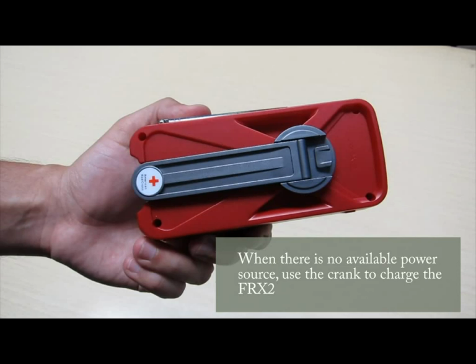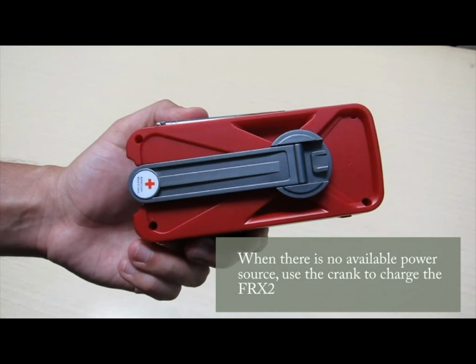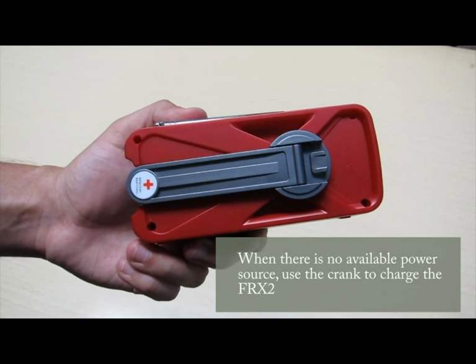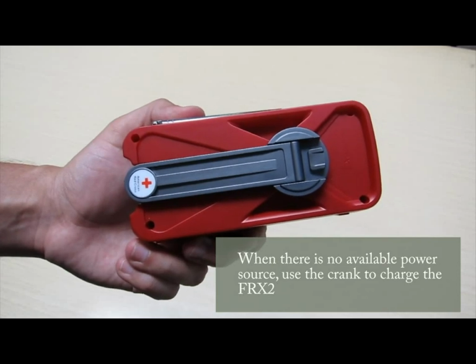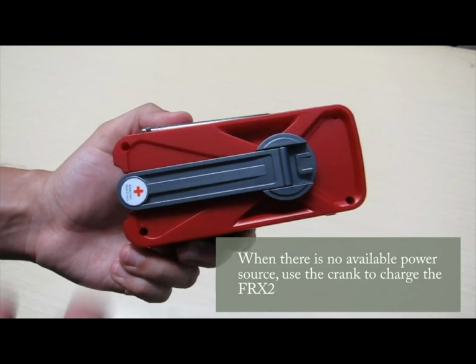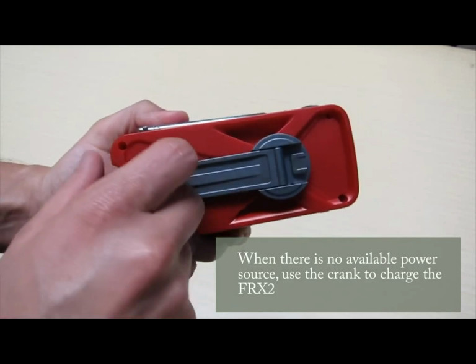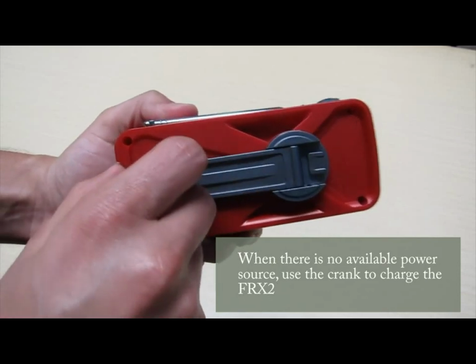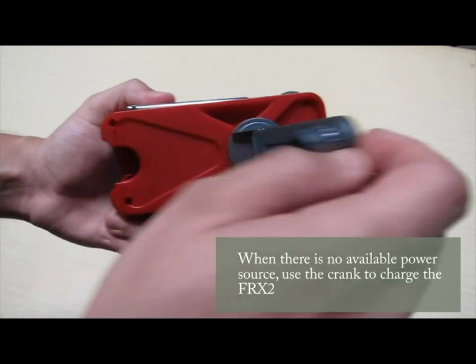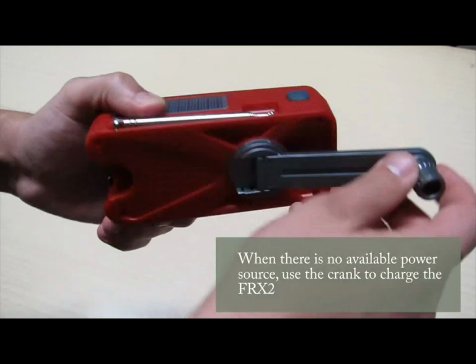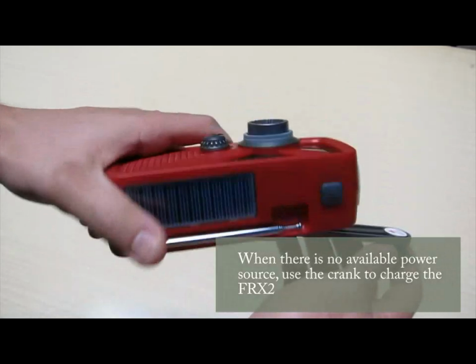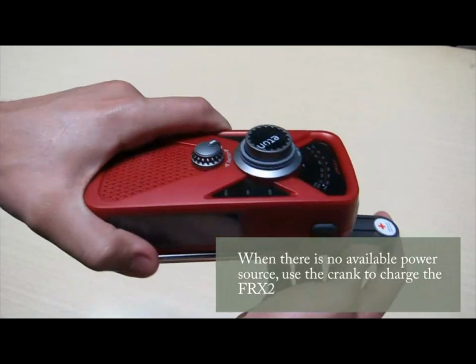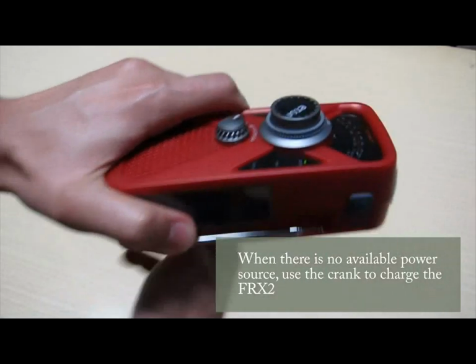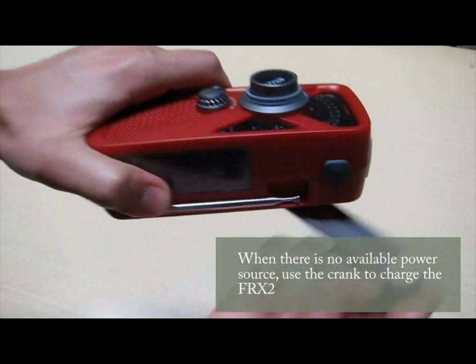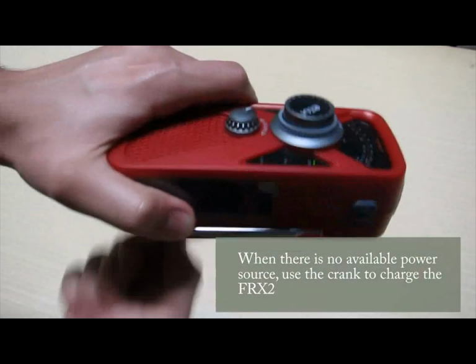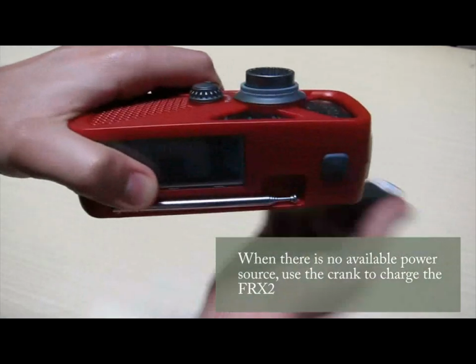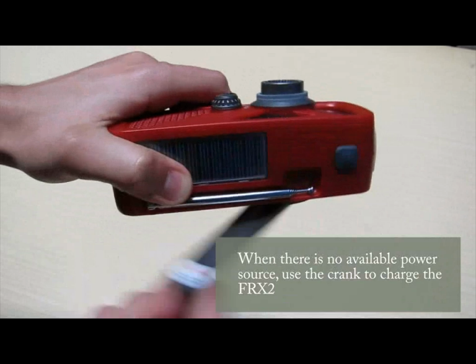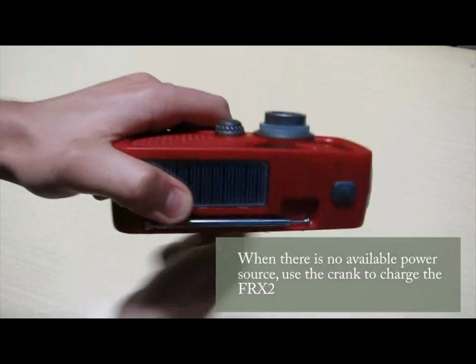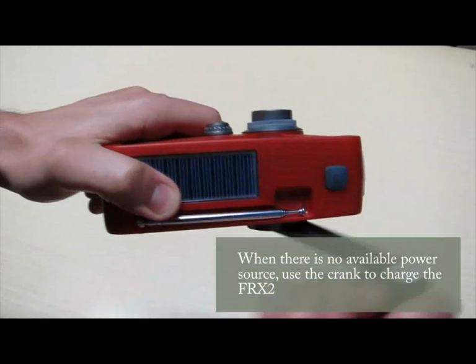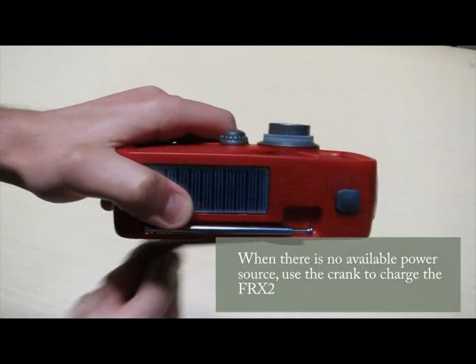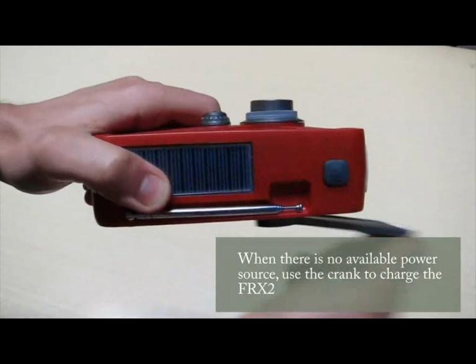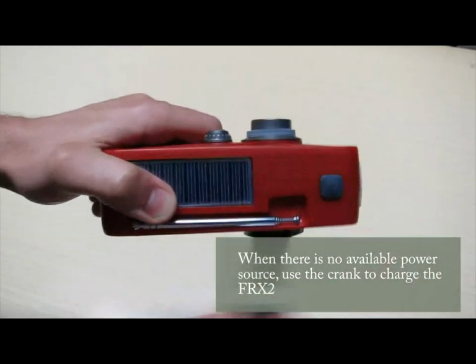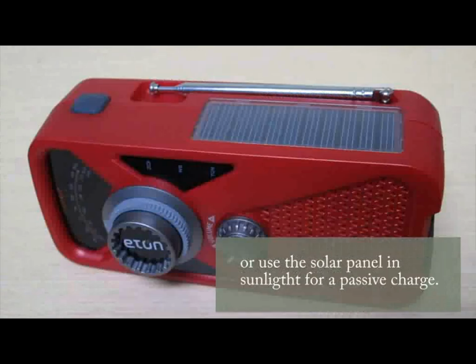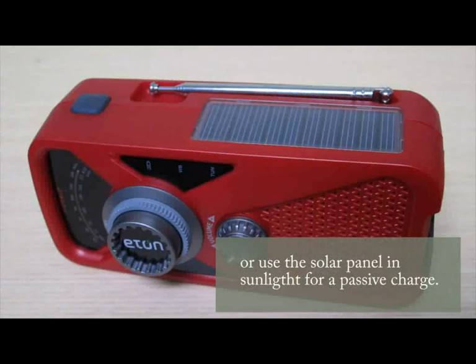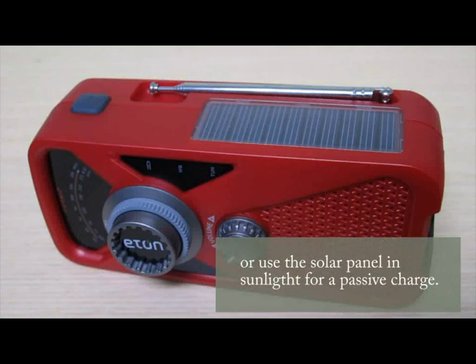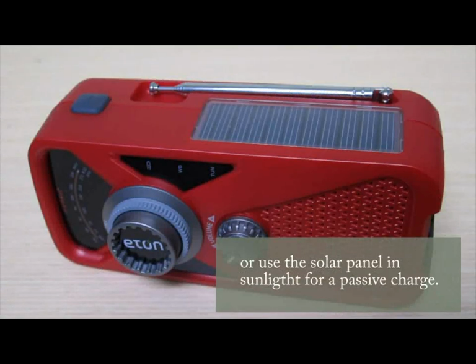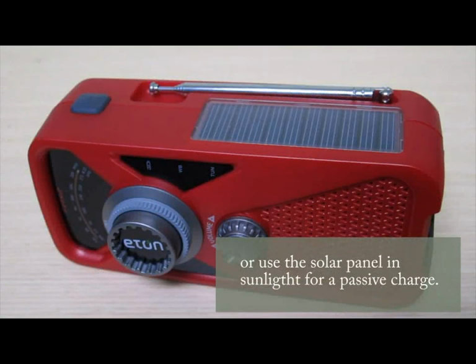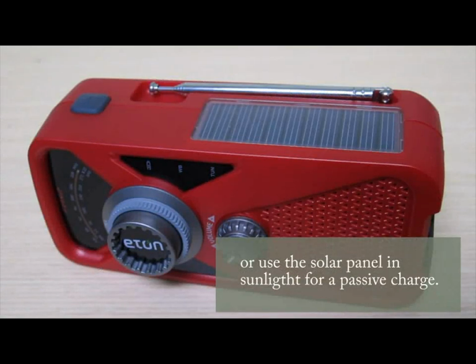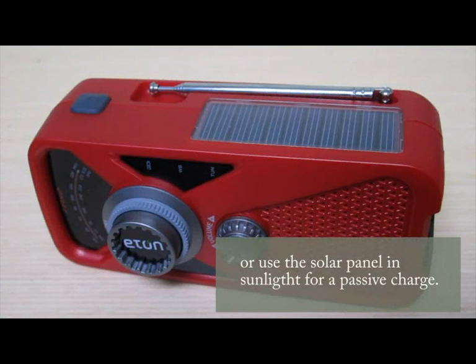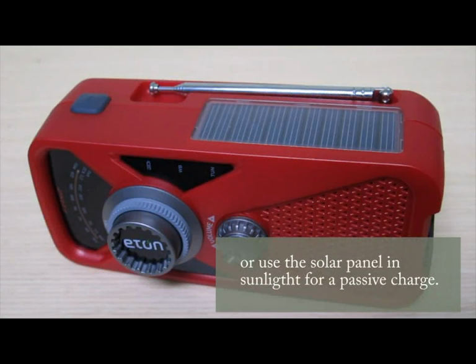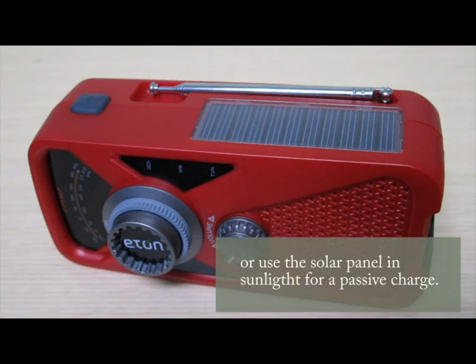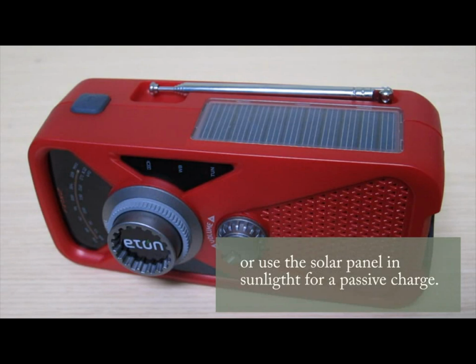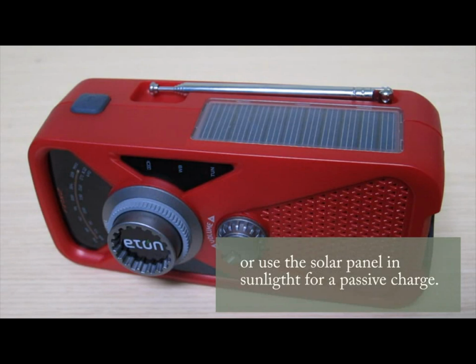When a power source is not available, you can also charge the FRX2 by turning the crank or leaving it in the sun and using the solar panel for a passive charge.